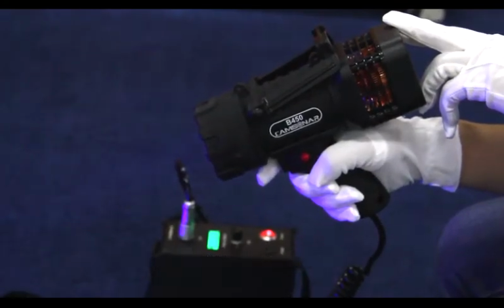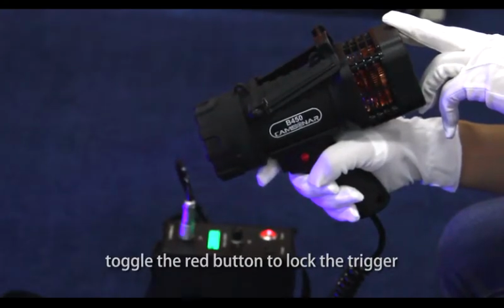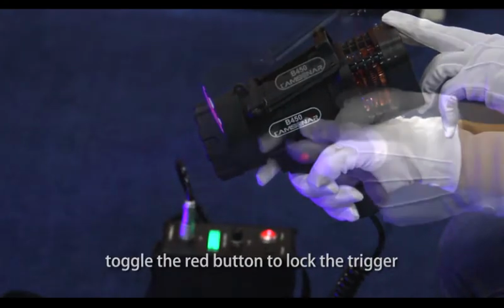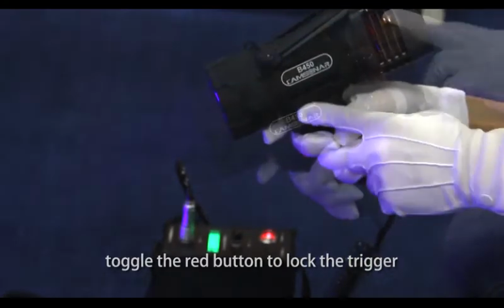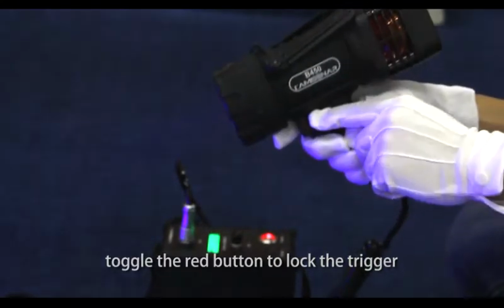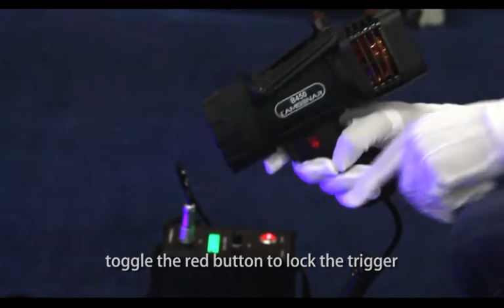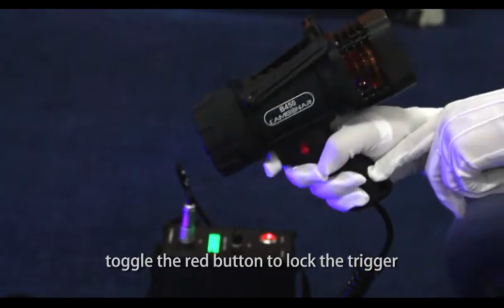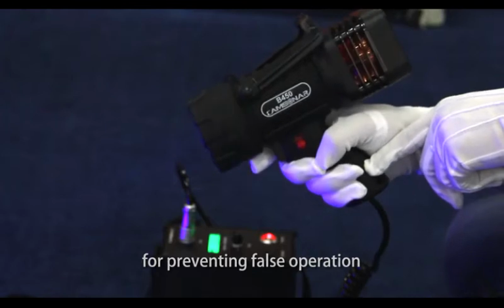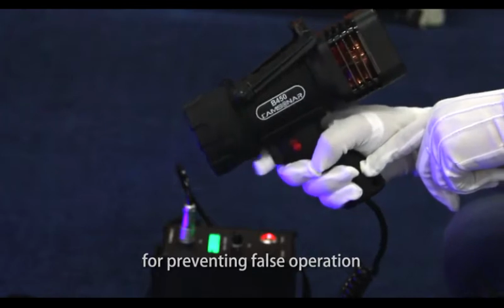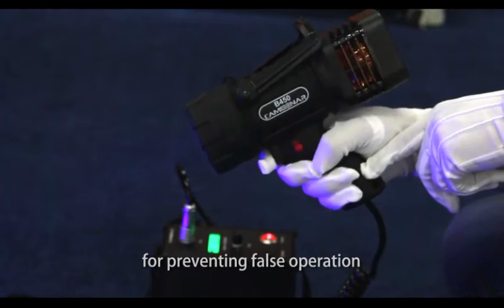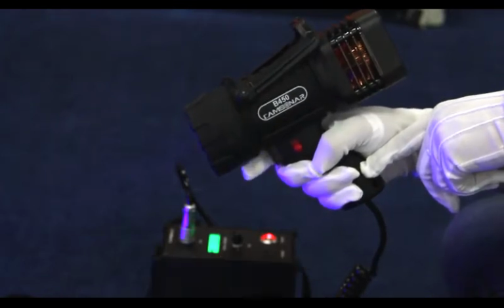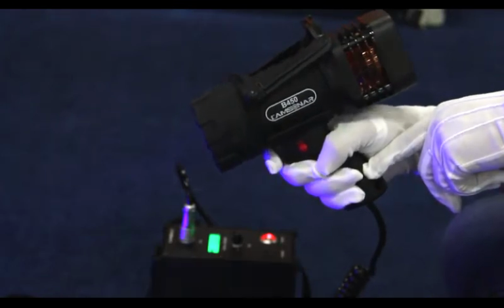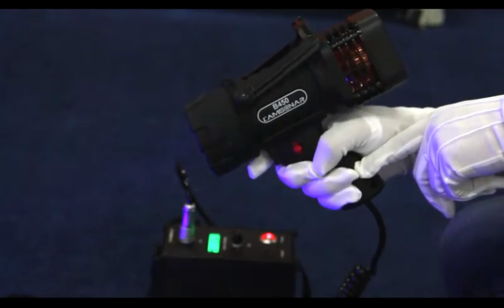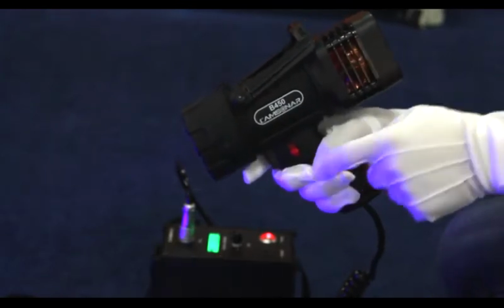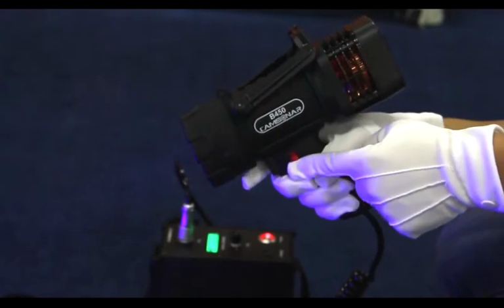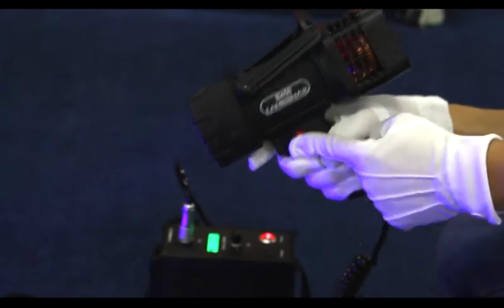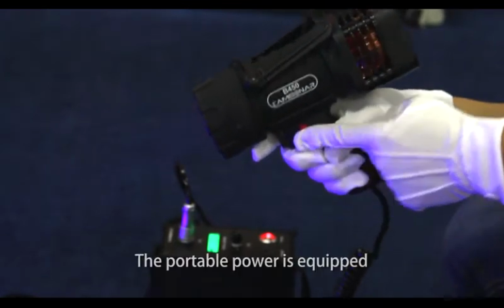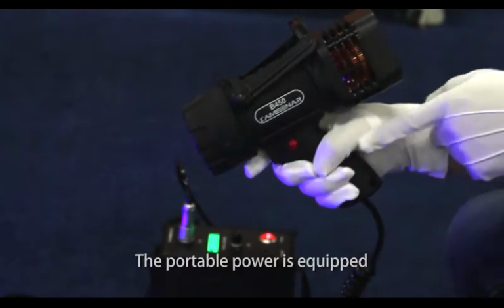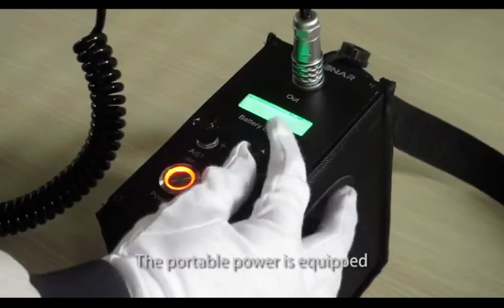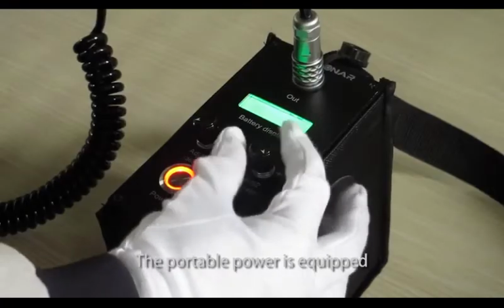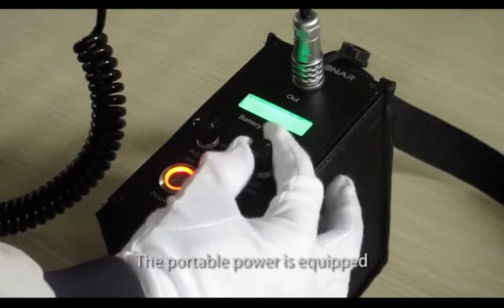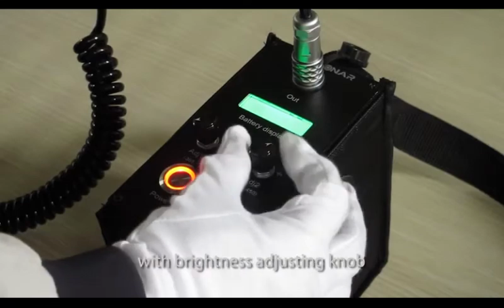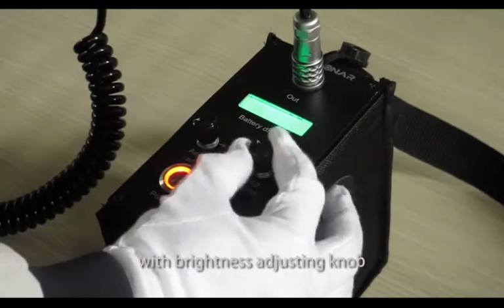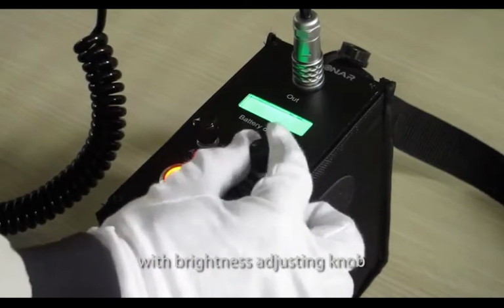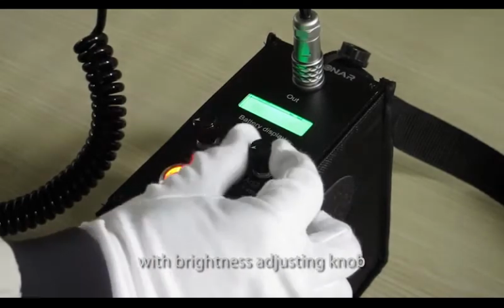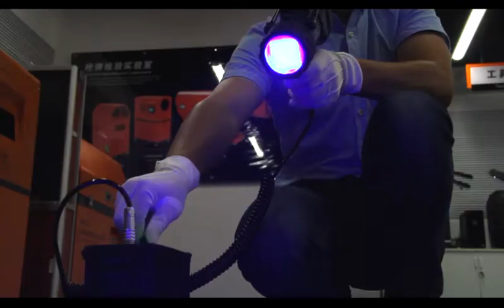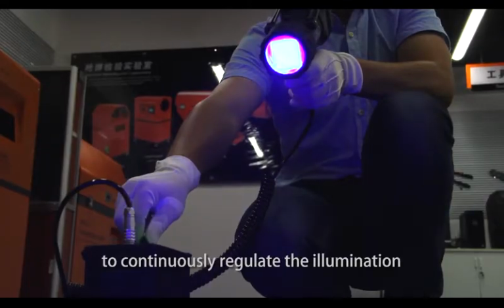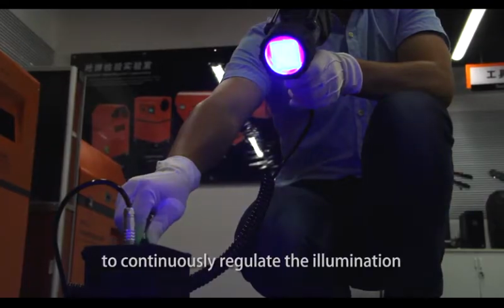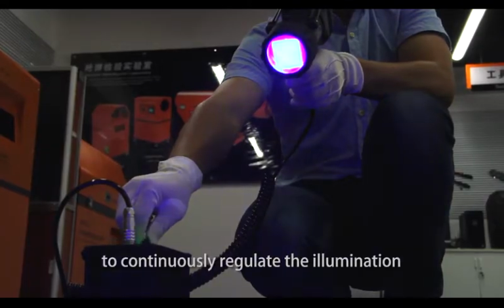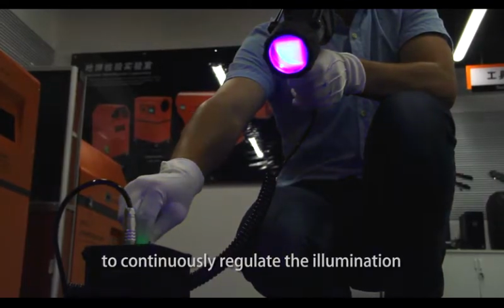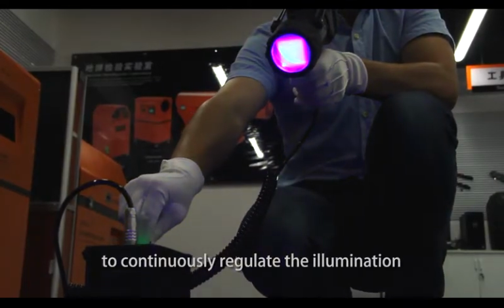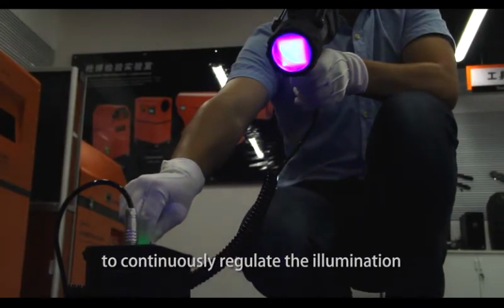Toggle the red button to lock the trigger for preventing false operation. The portable power is equipped with a brightness adjusting knob to continuously regulate the illumination.